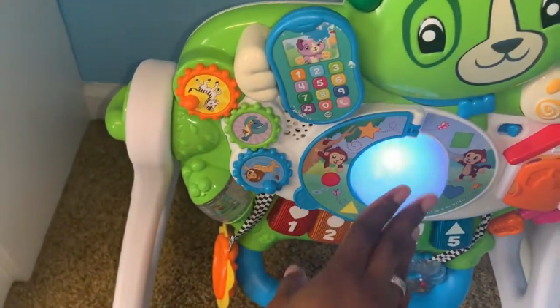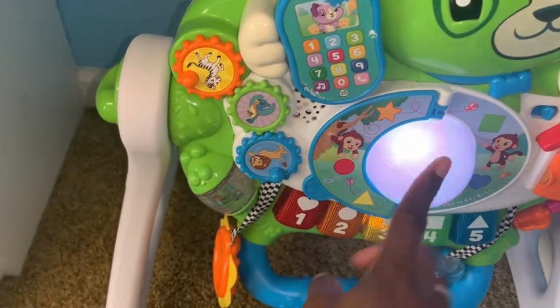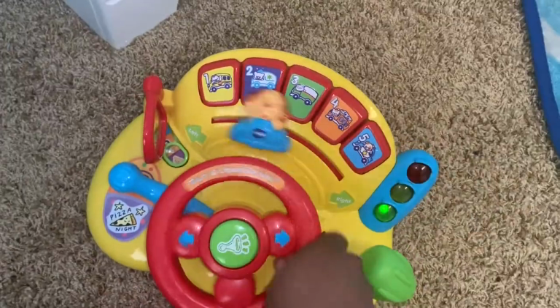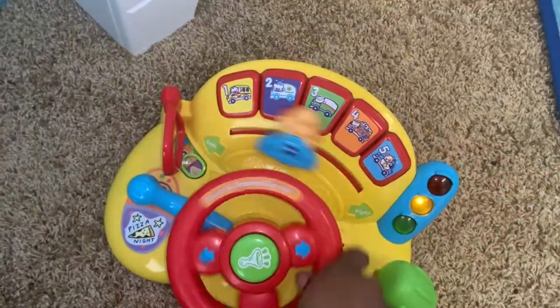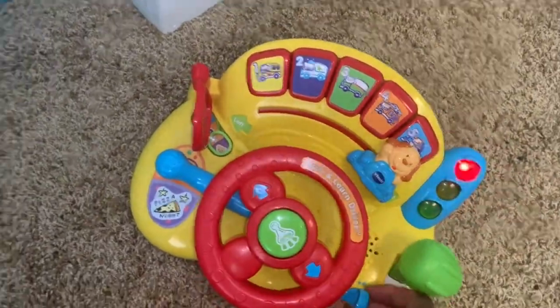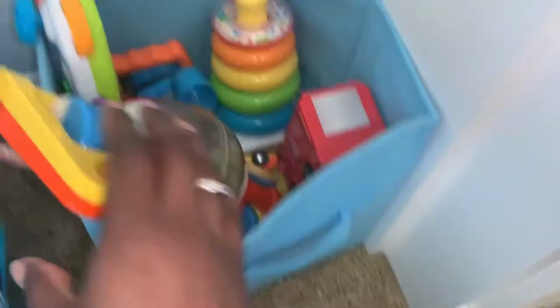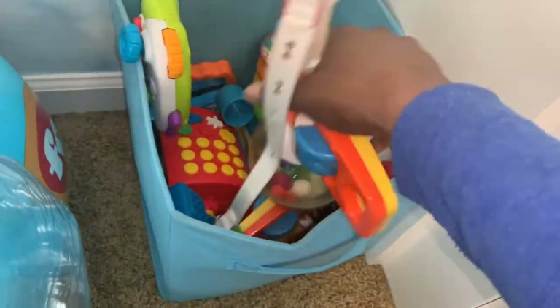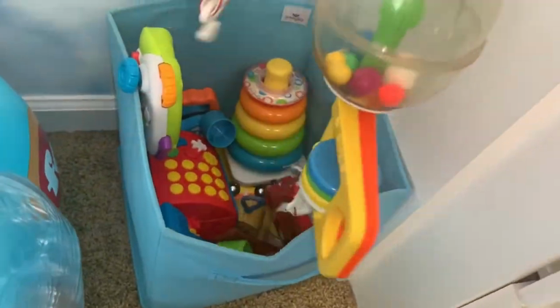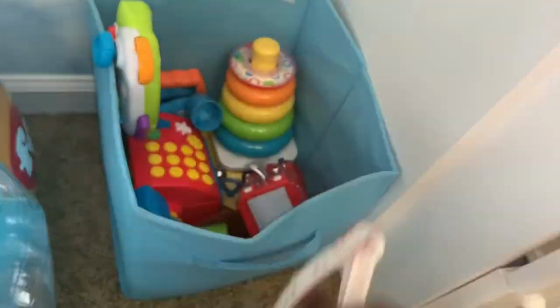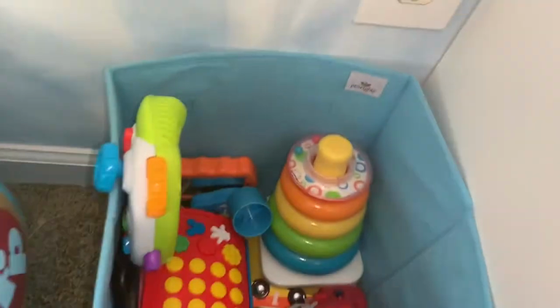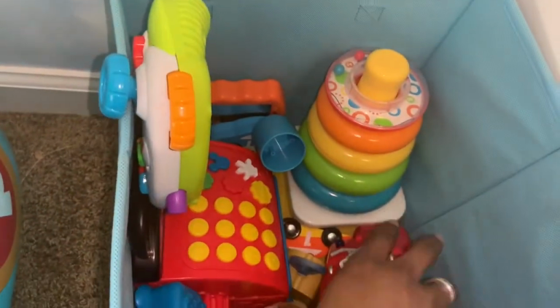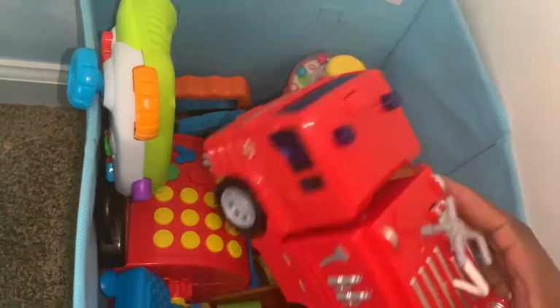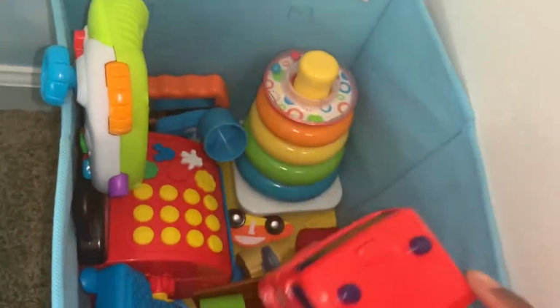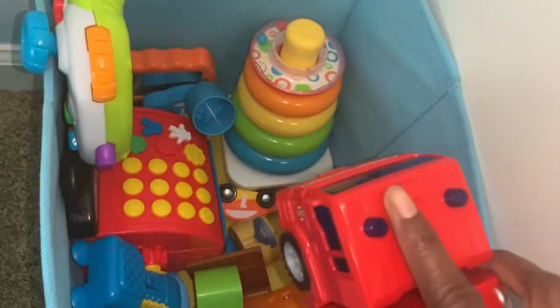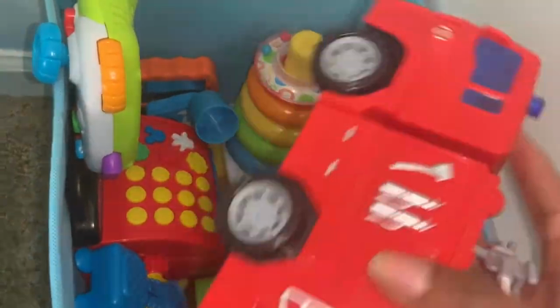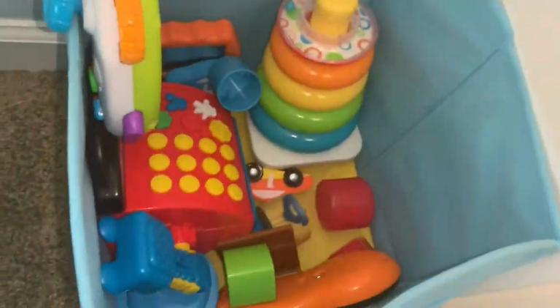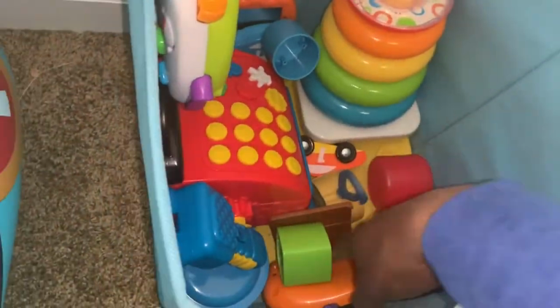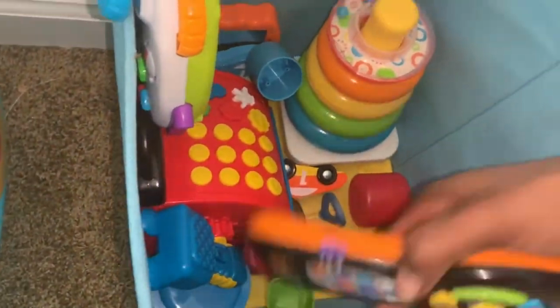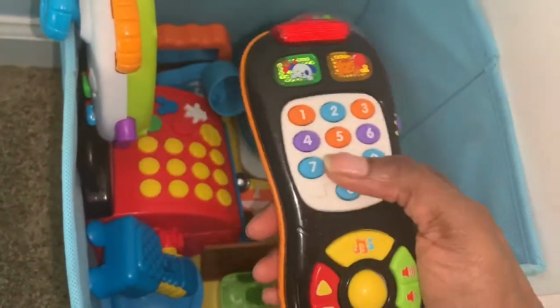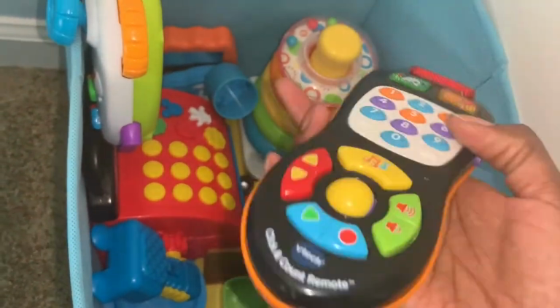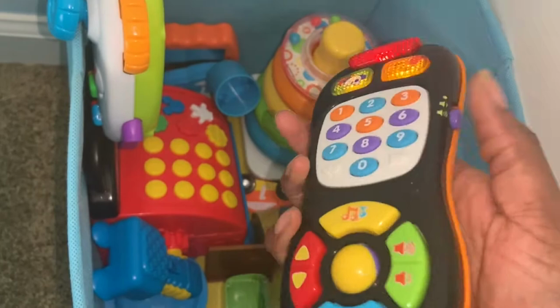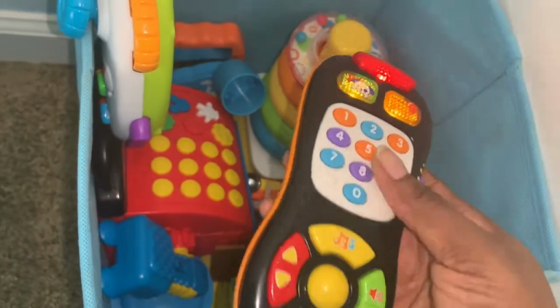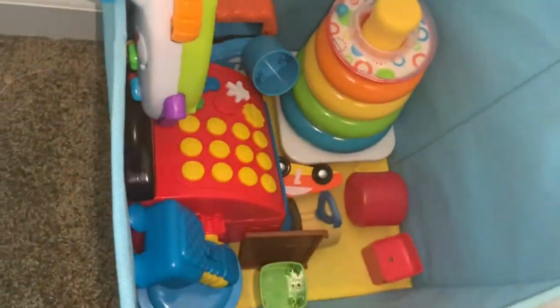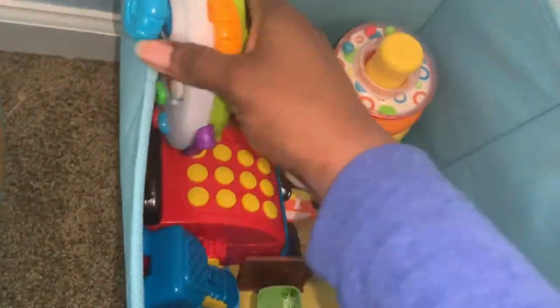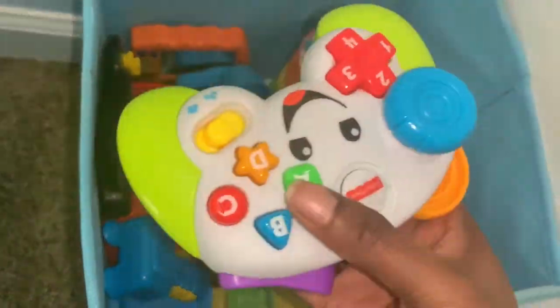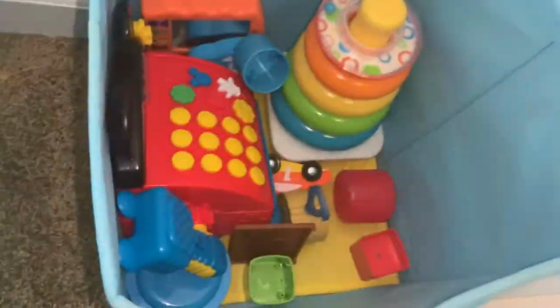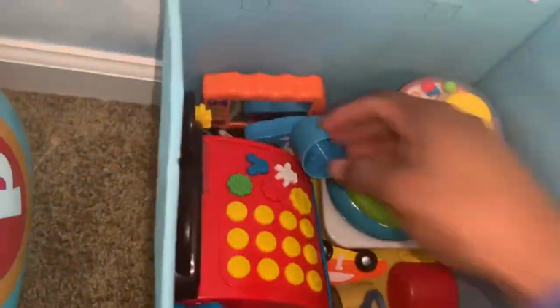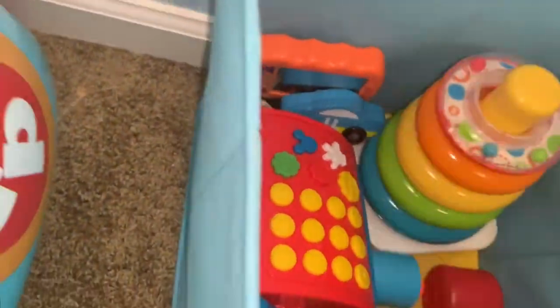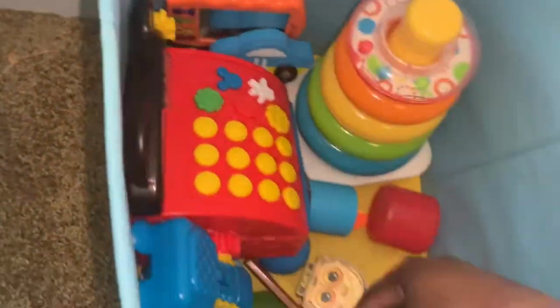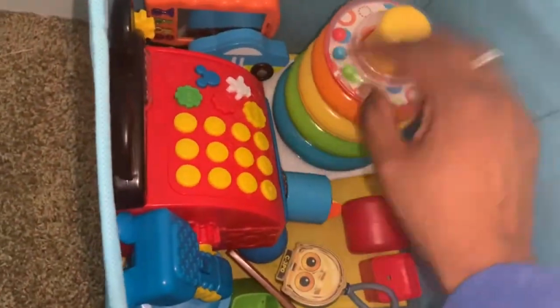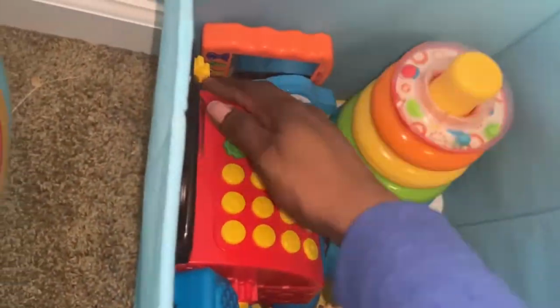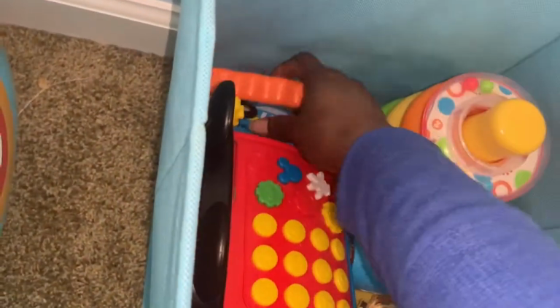This is another bin full of toys — a steering wheel that's an old toy that was mine when I was a baby, a fire truck from his older brother, a remote, a game remote, and shape stackers.